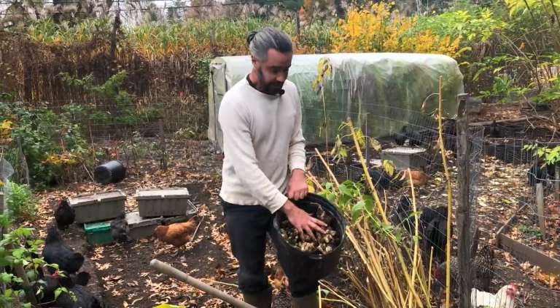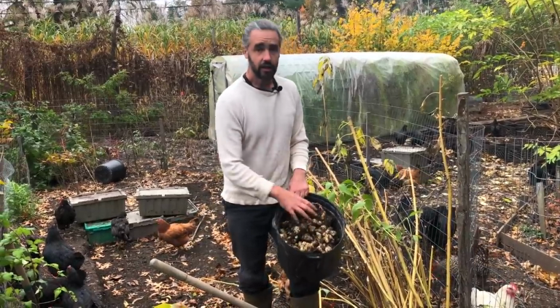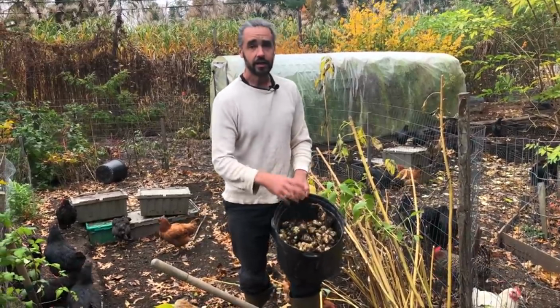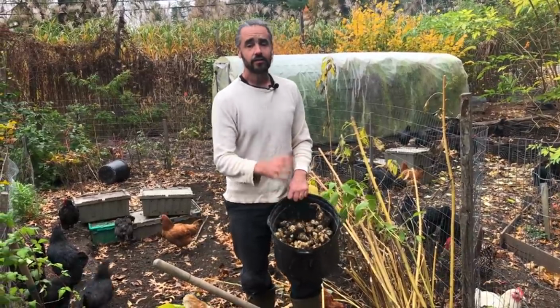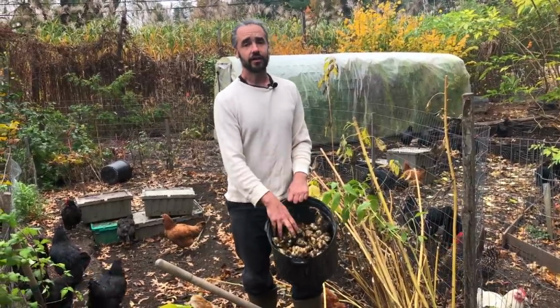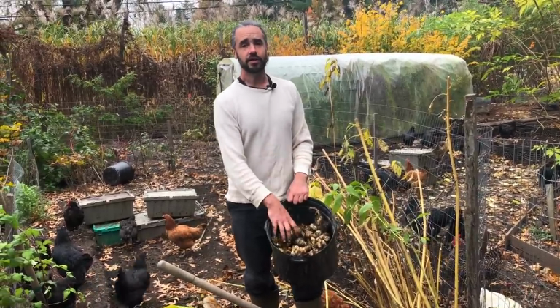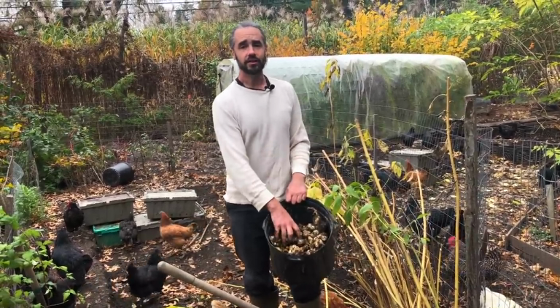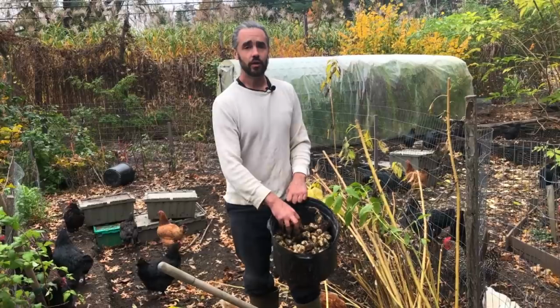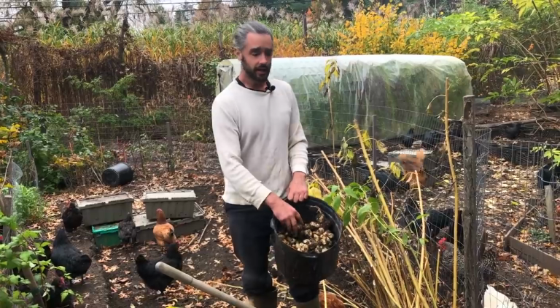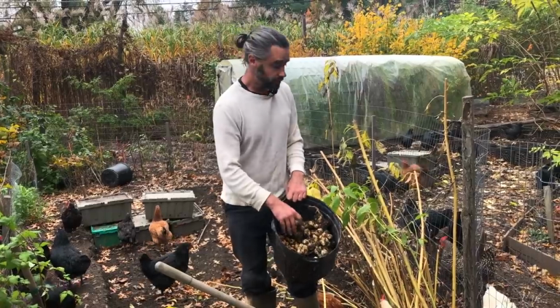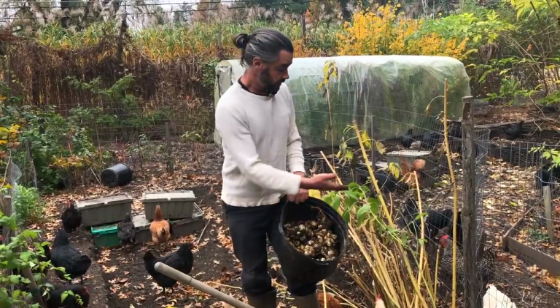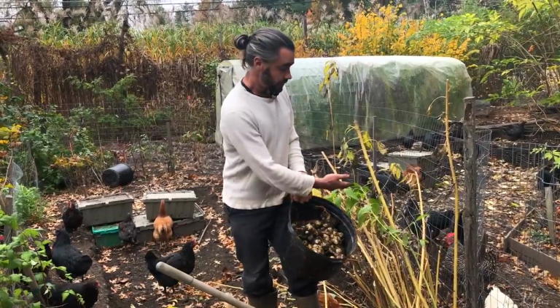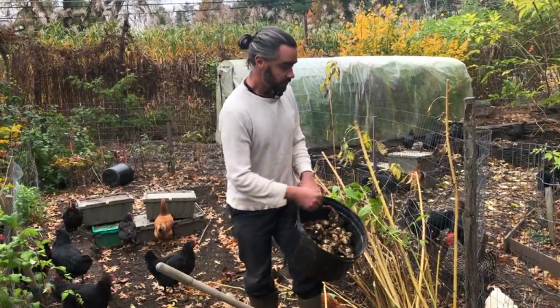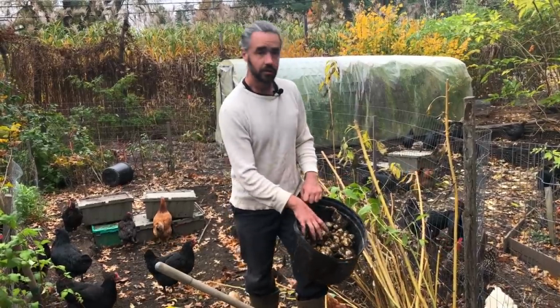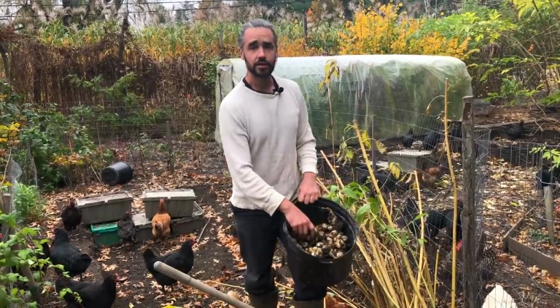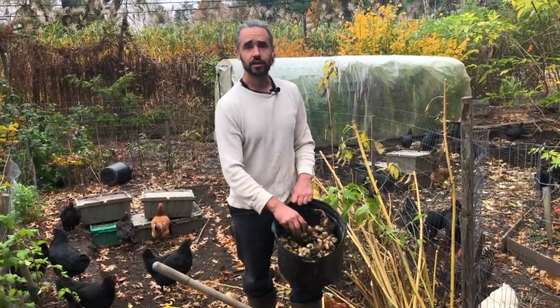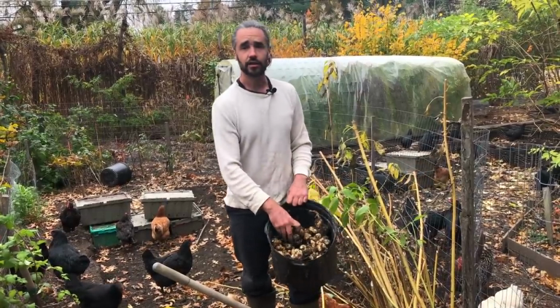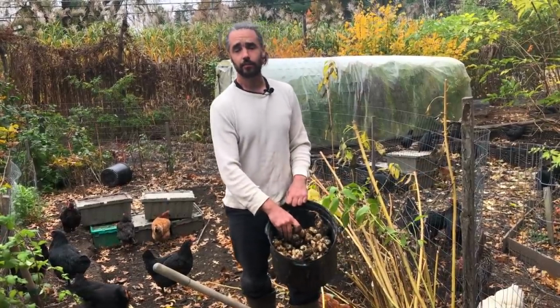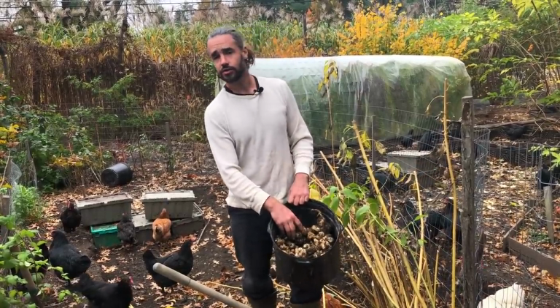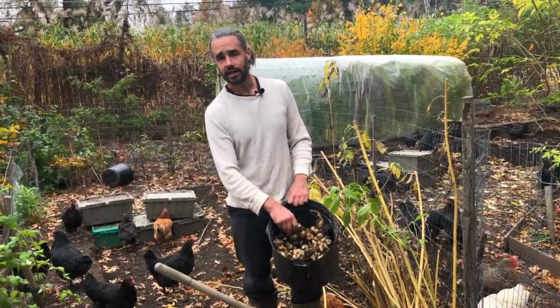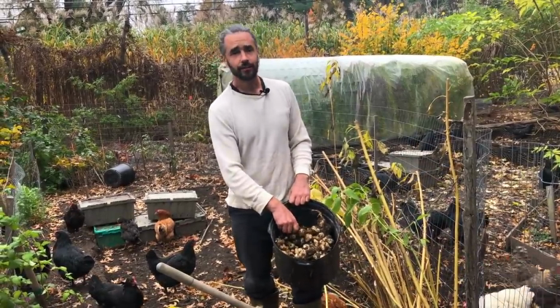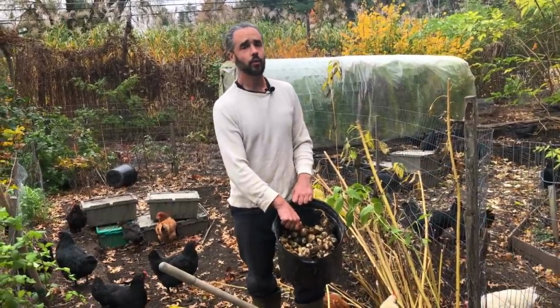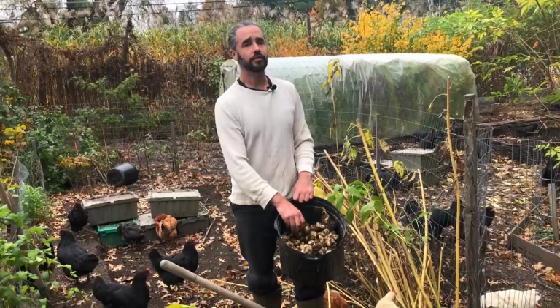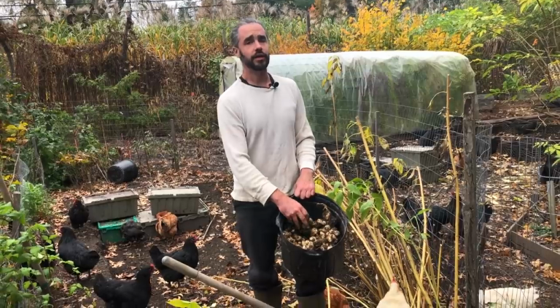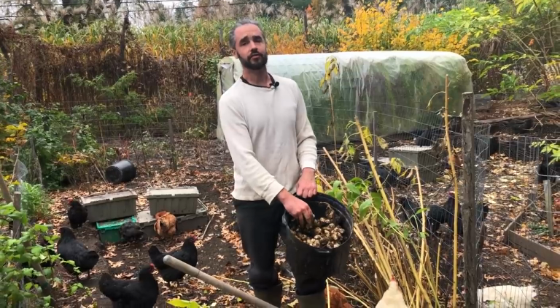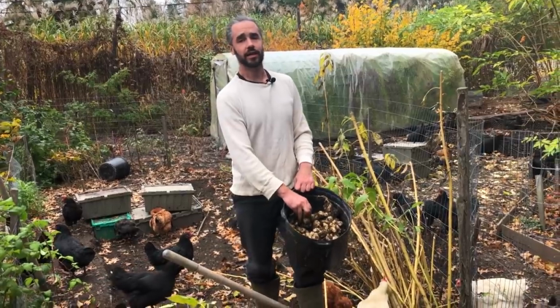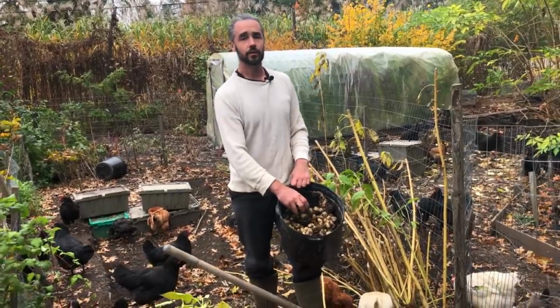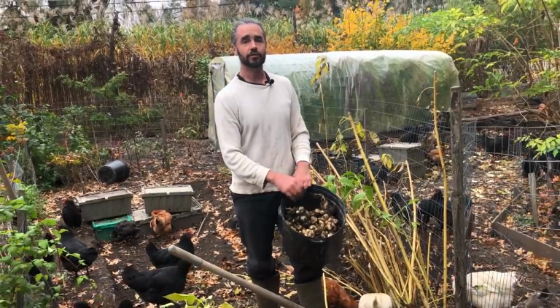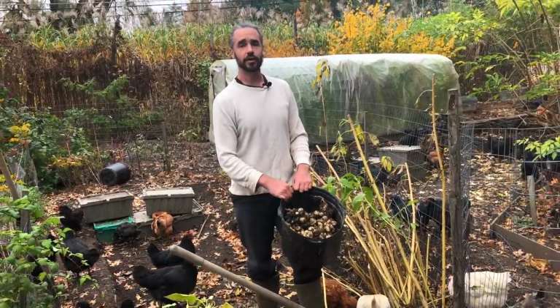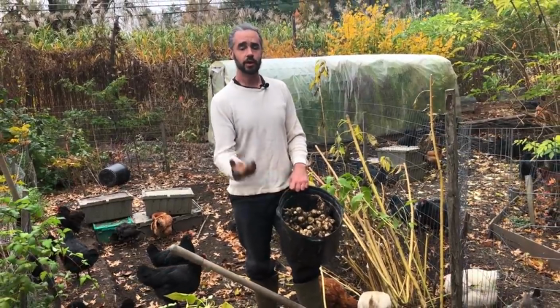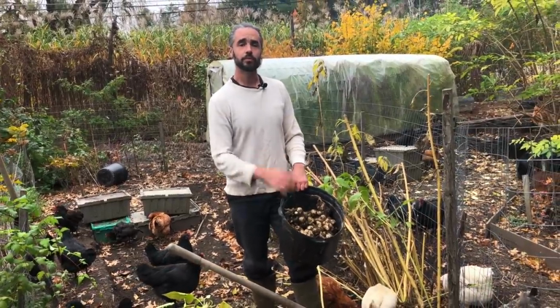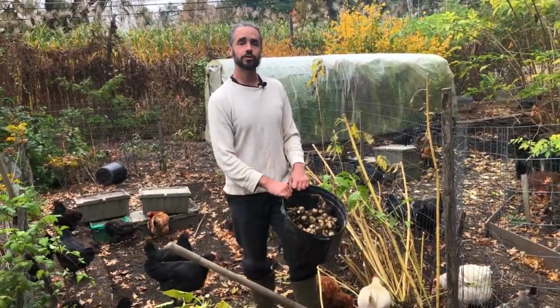Insanely hardy, very productive, a whole lot of food, compatible with growing in a chicken yard, partial shade — they're a wonderful native plant. We love growing them and we hope you do too.